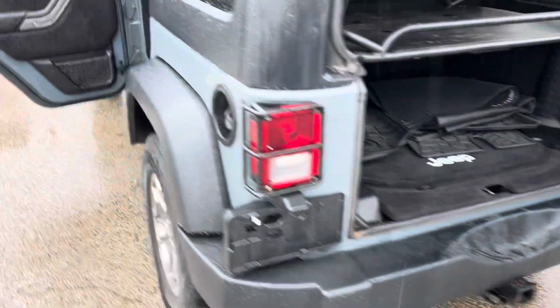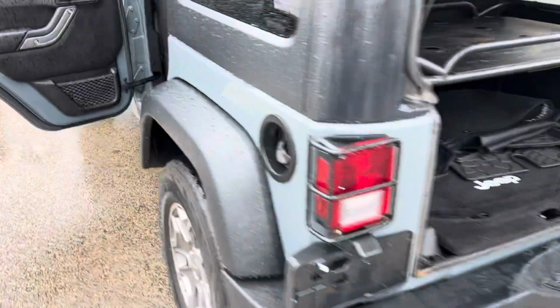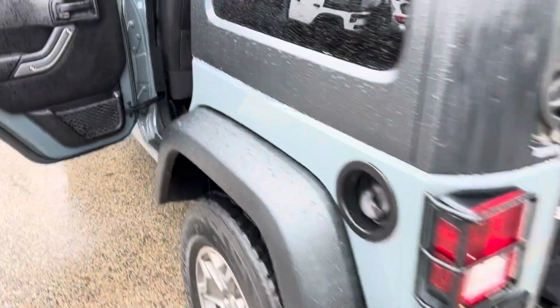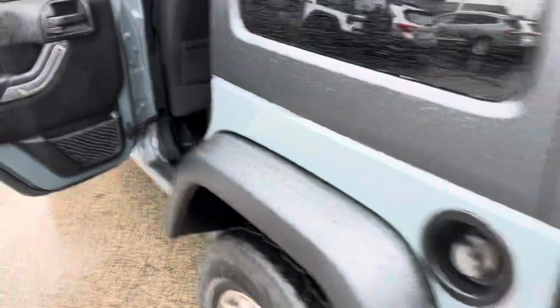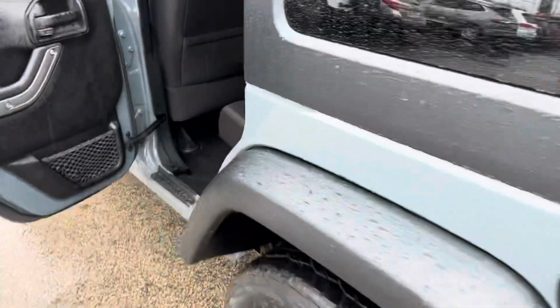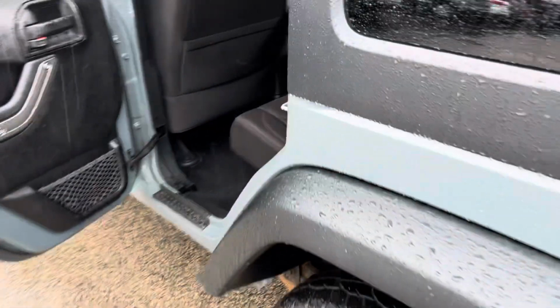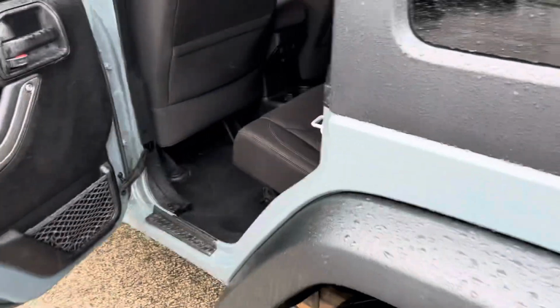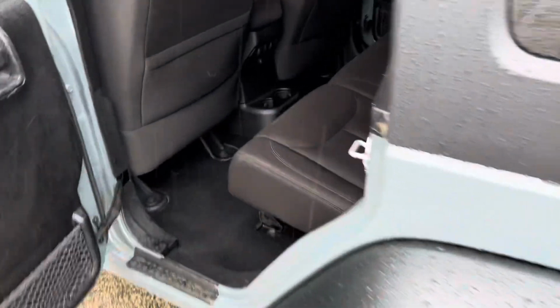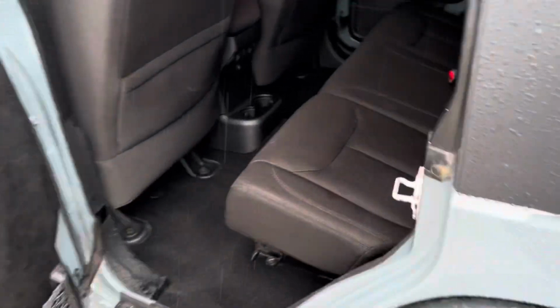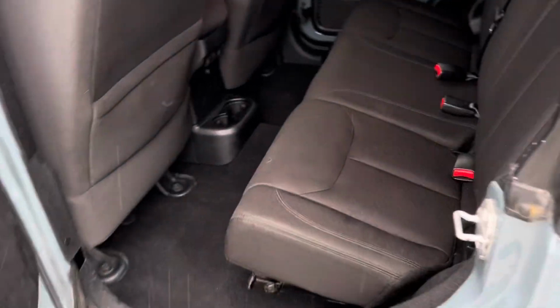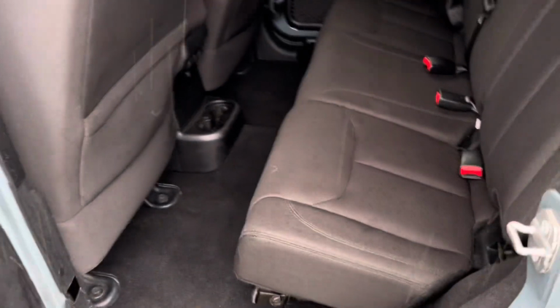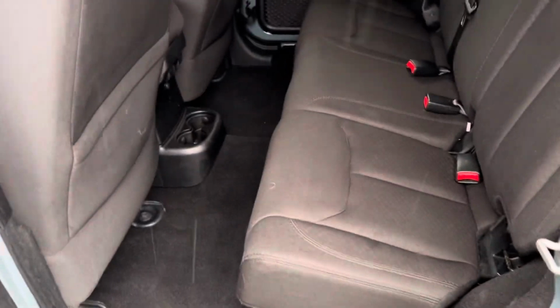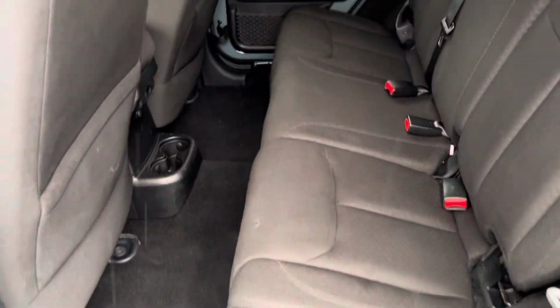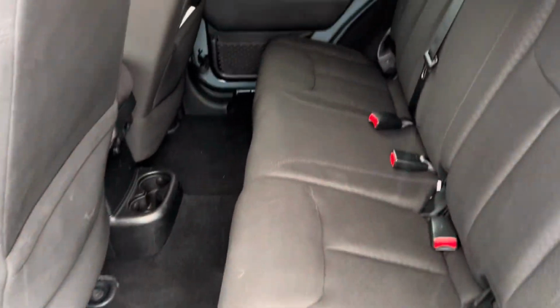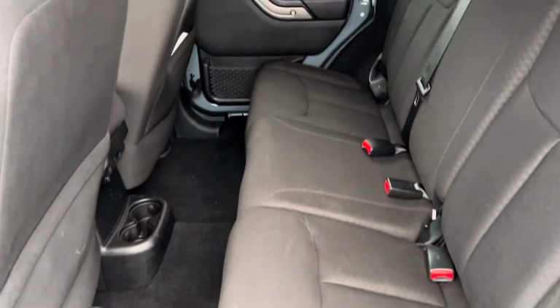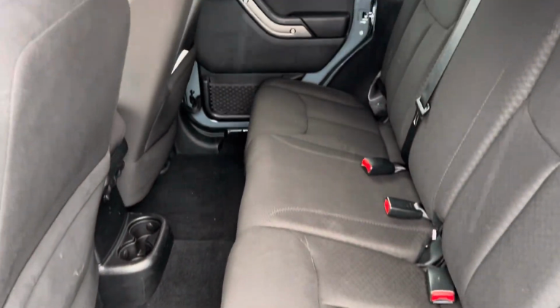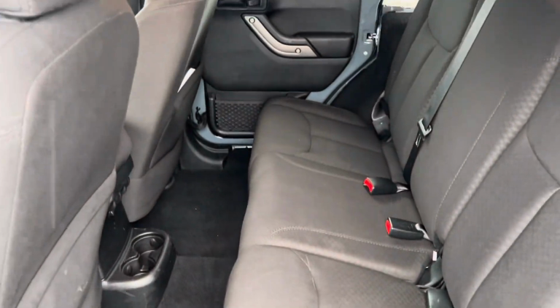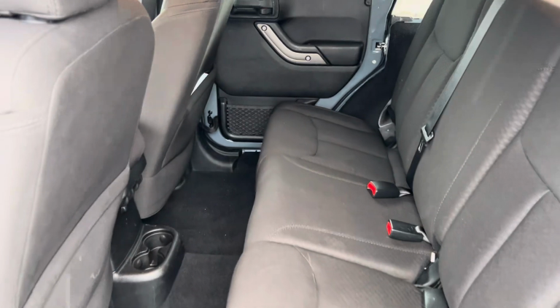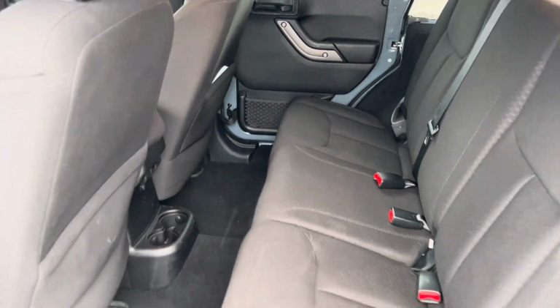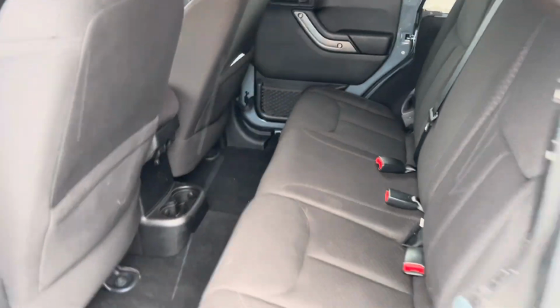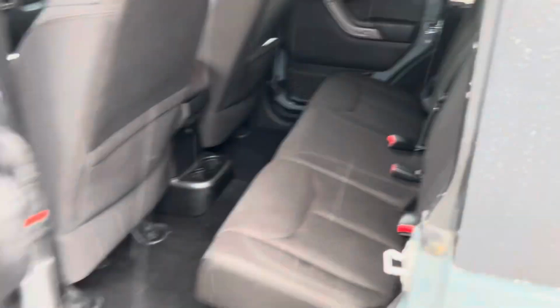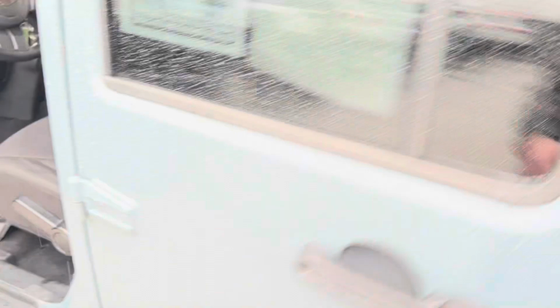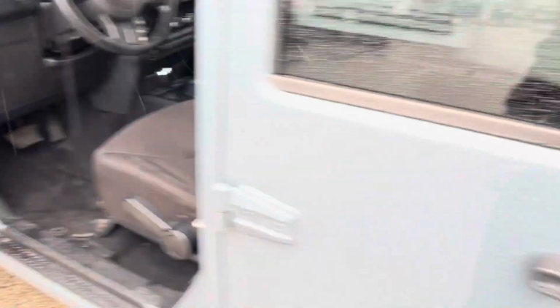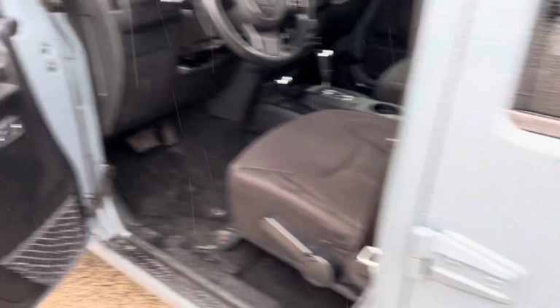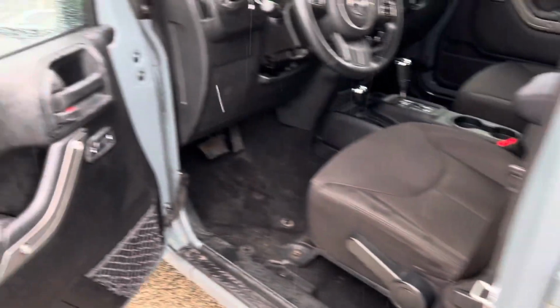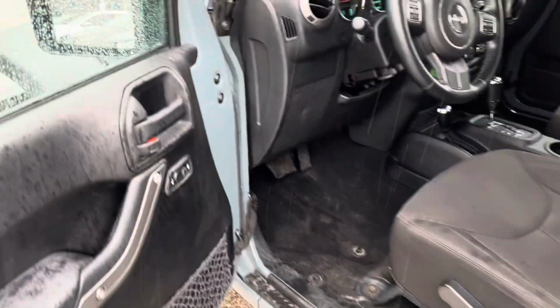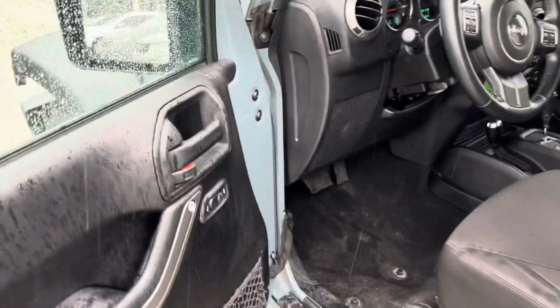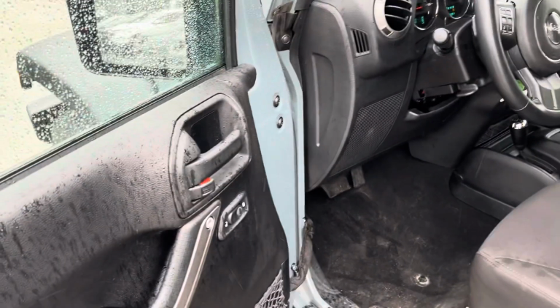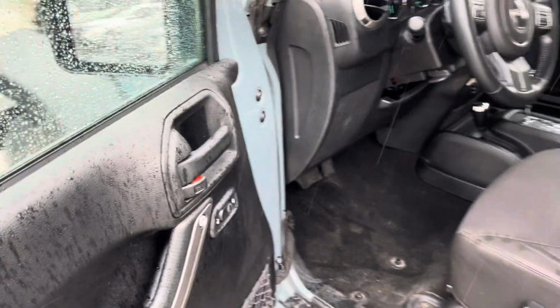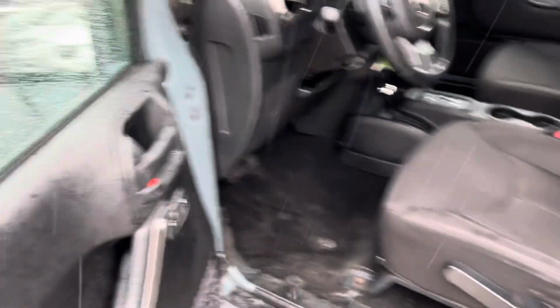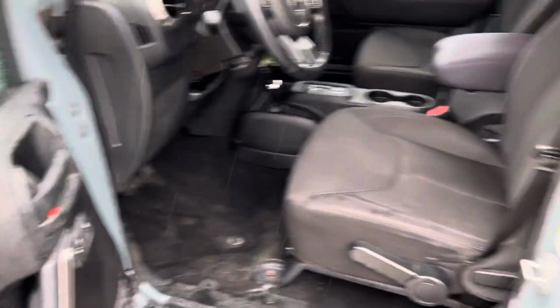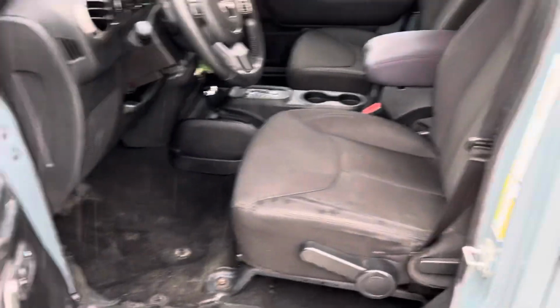We'll get a shot of the interior — plenty of legroom, no rips or tears. We have power locks and power windows.